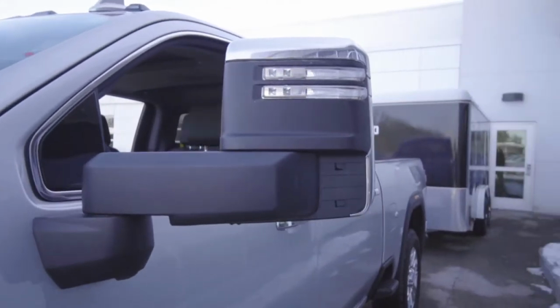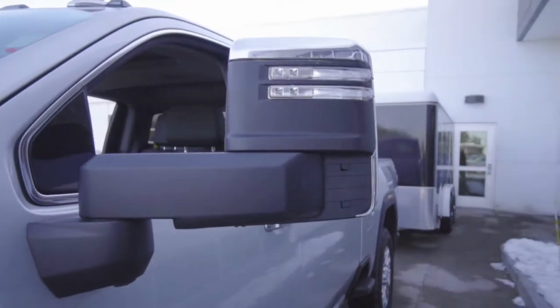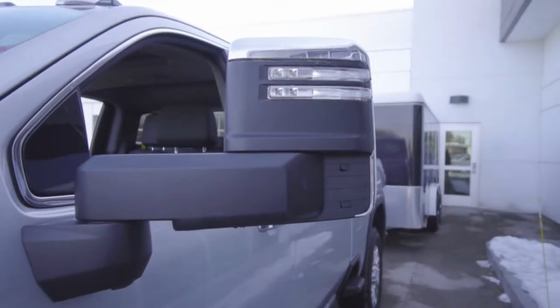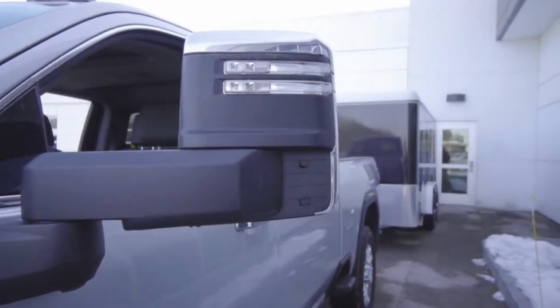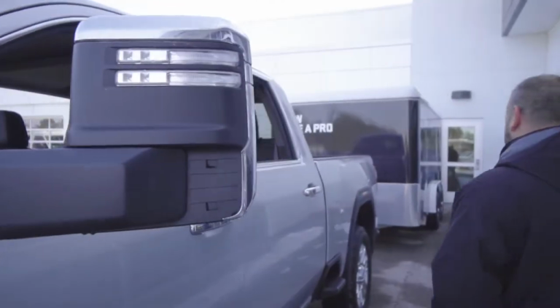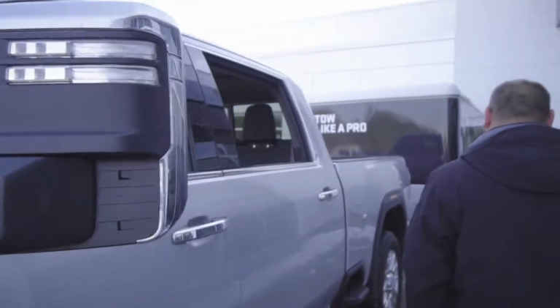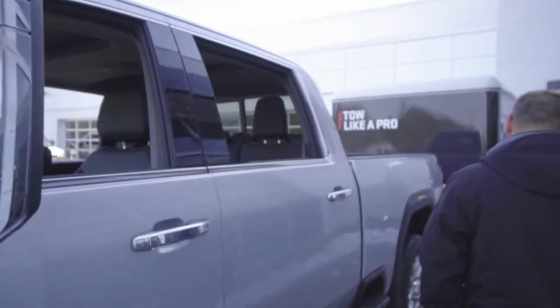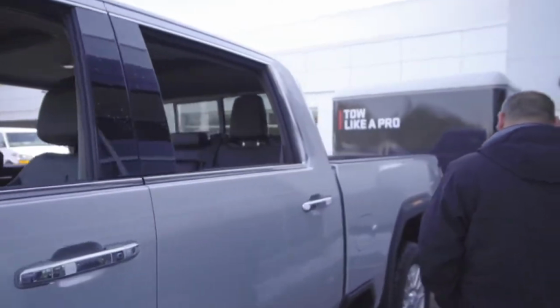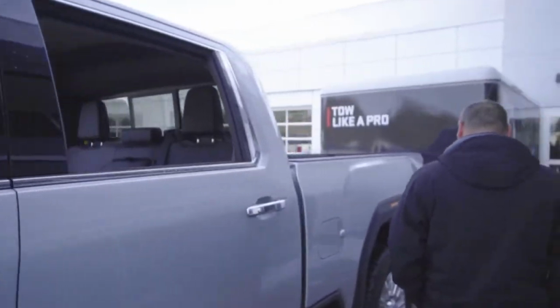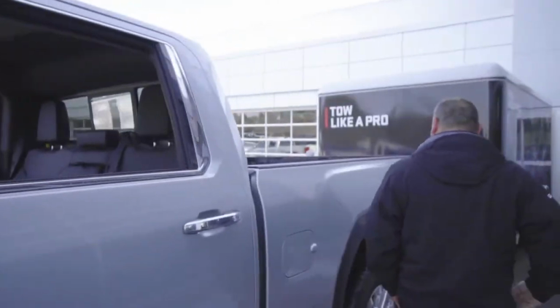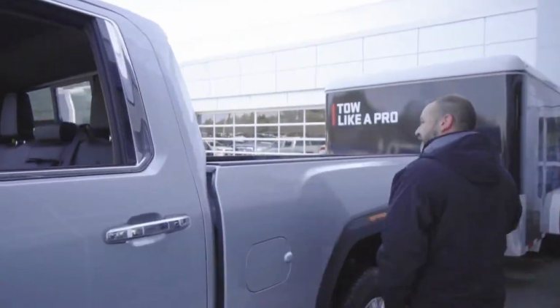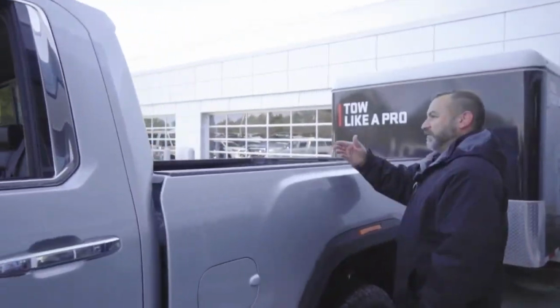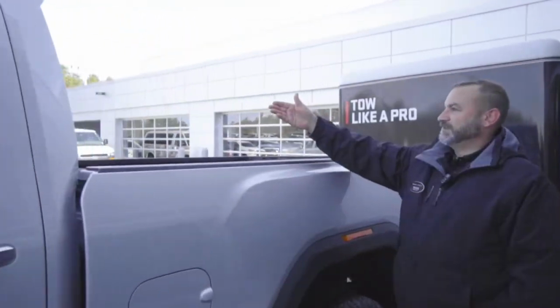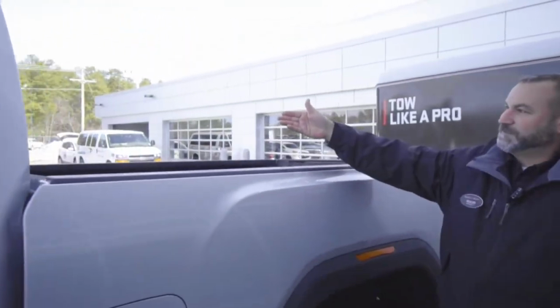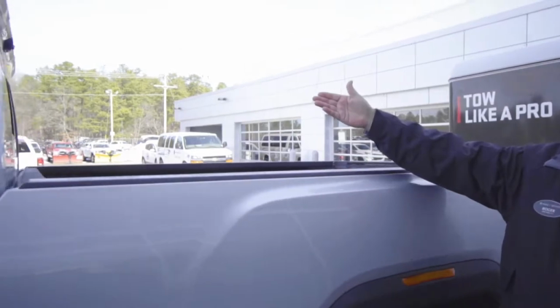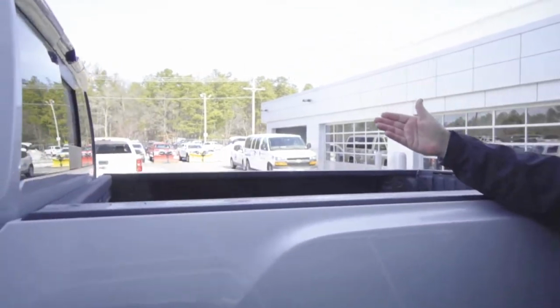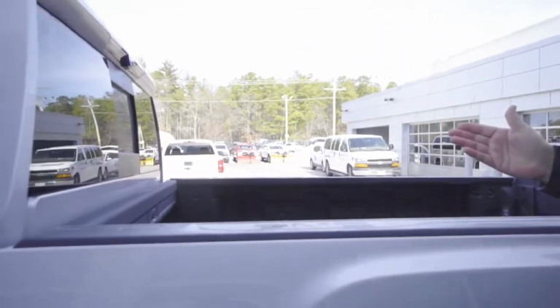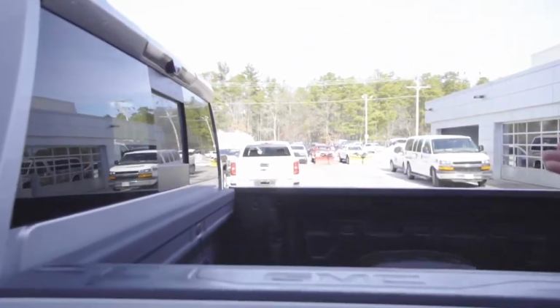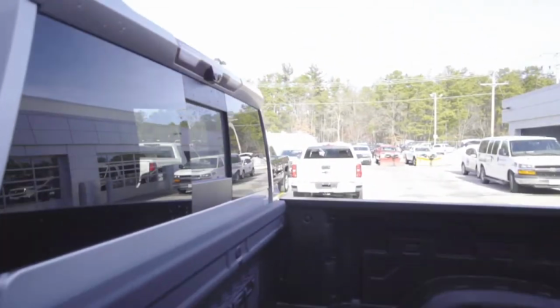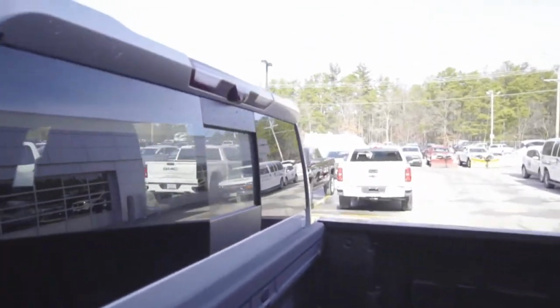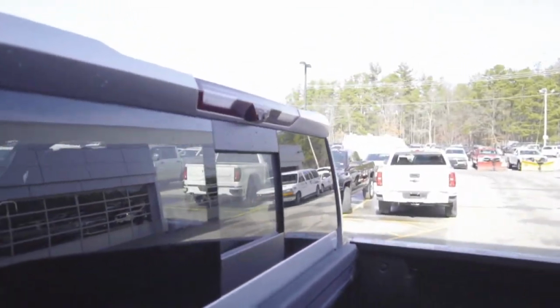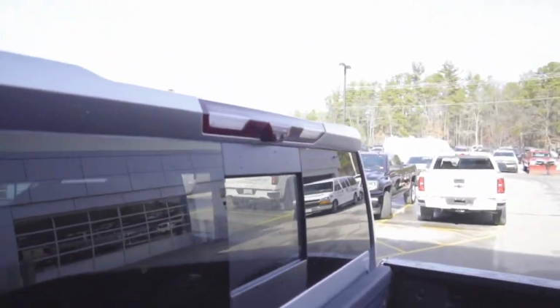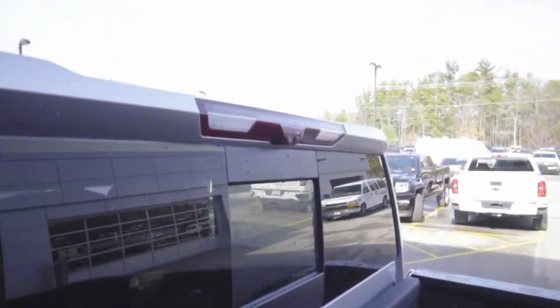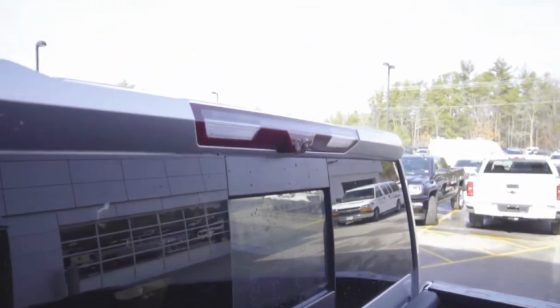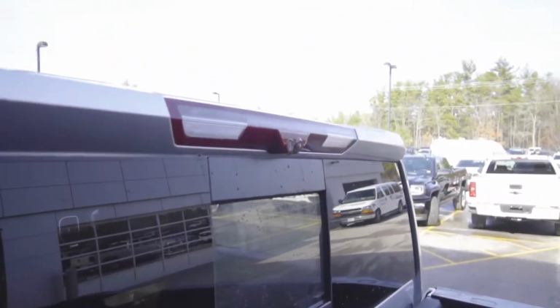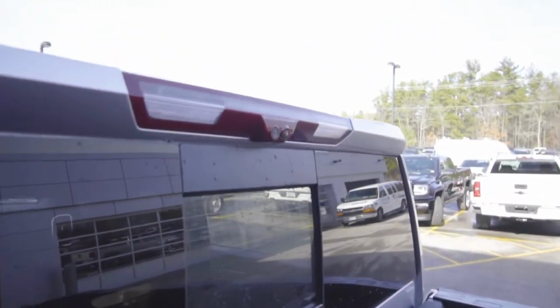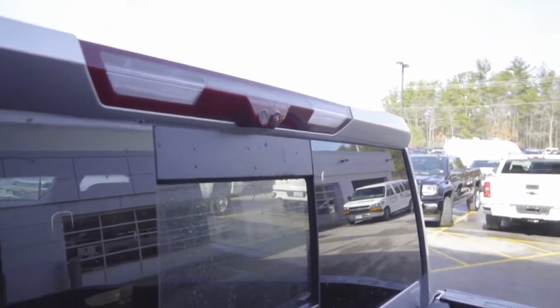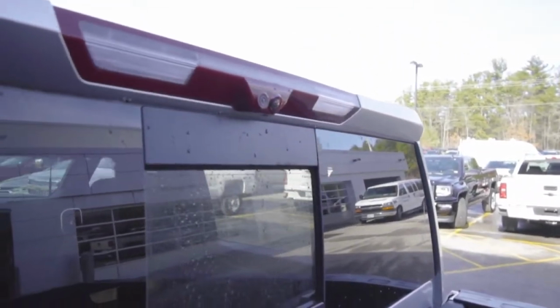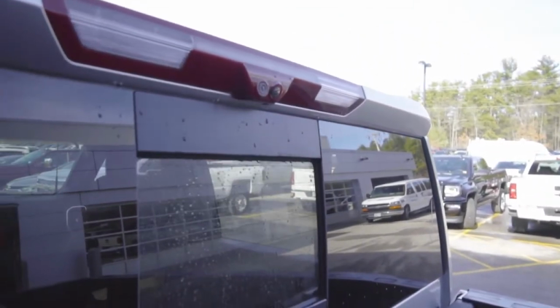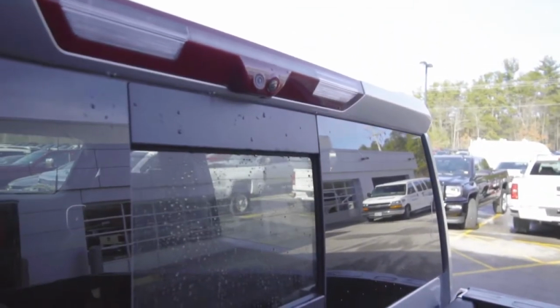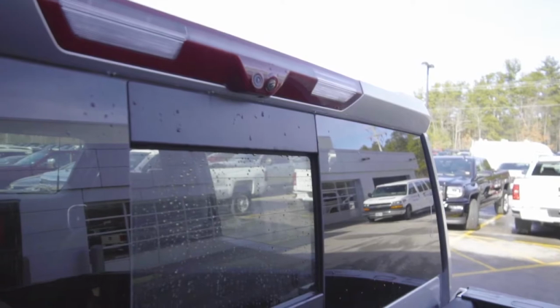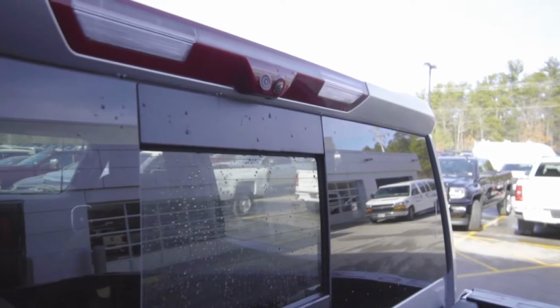And our camera on the other side, which again gives us the view all the way down the side of the truck and trailer. And our two cab-view cameras — one for our rear camera mirror and the other for our bed camera.